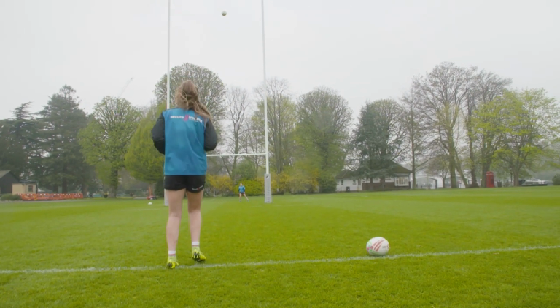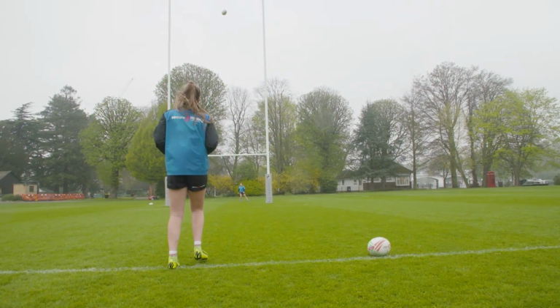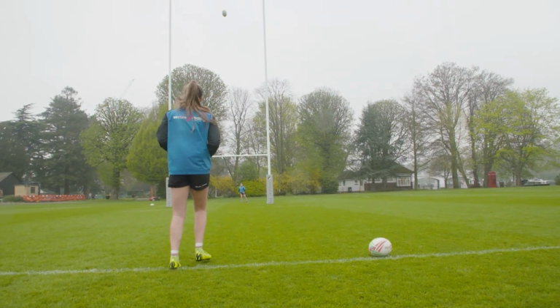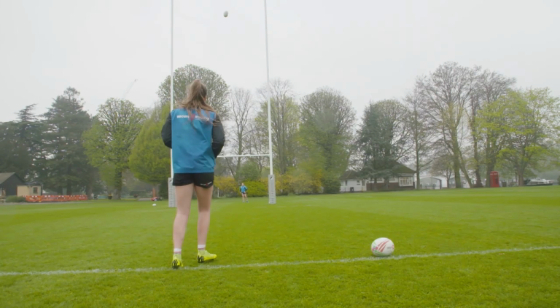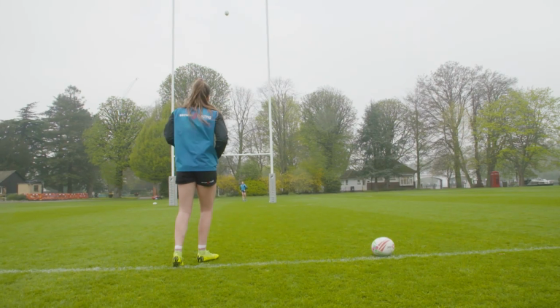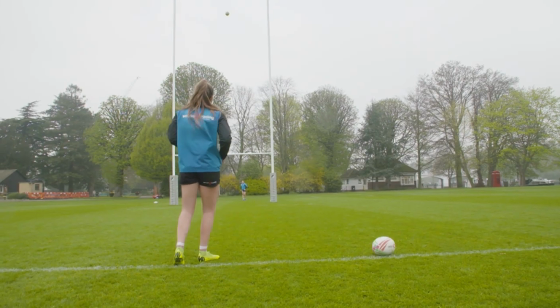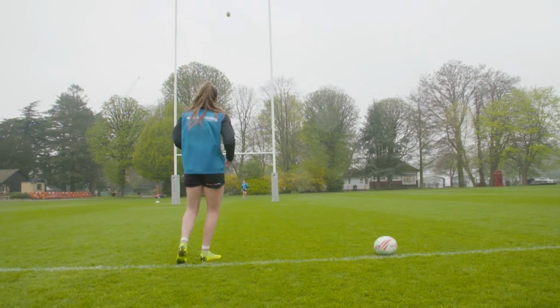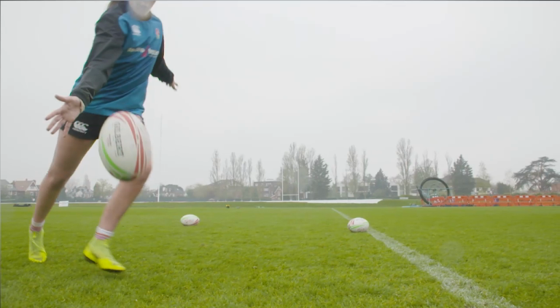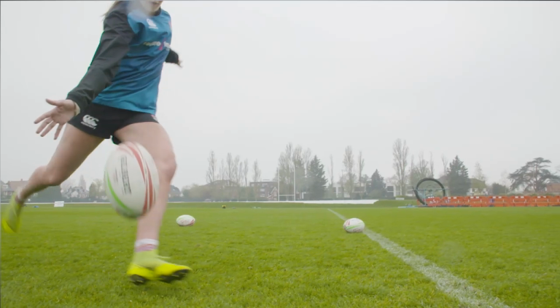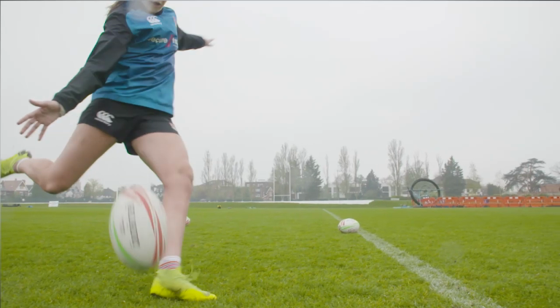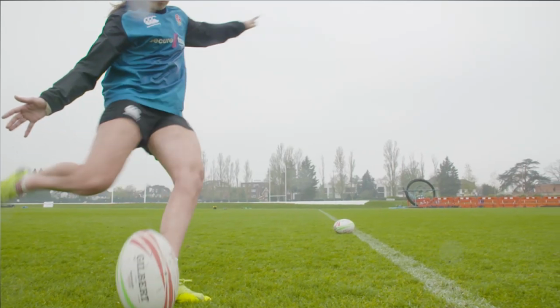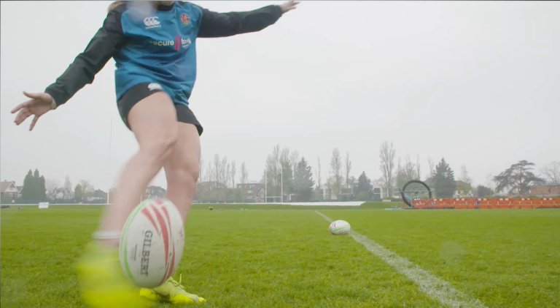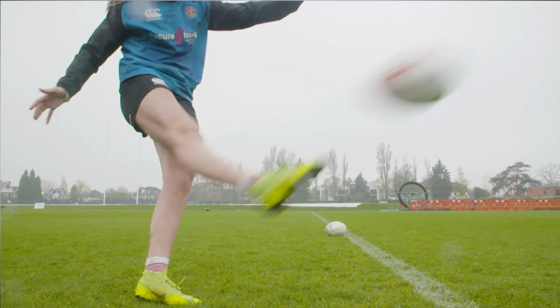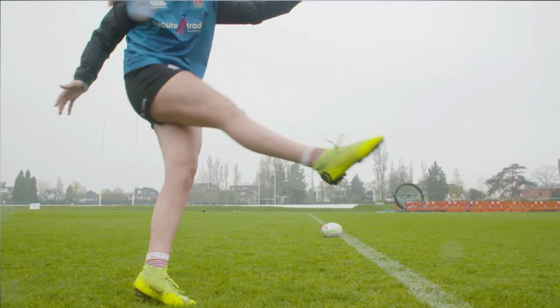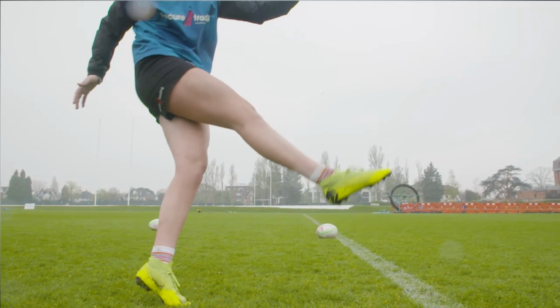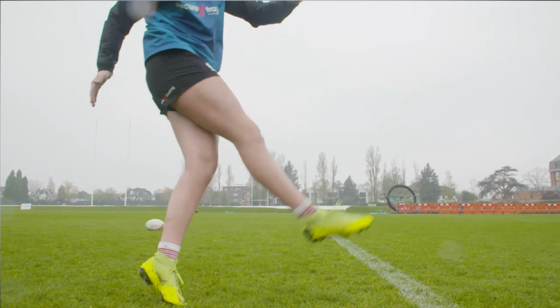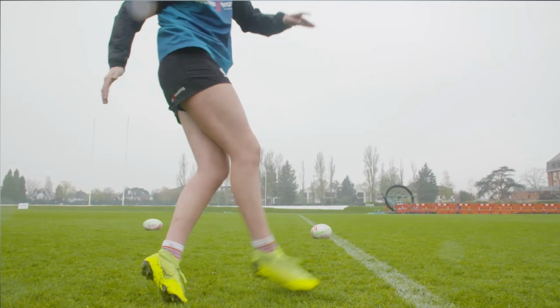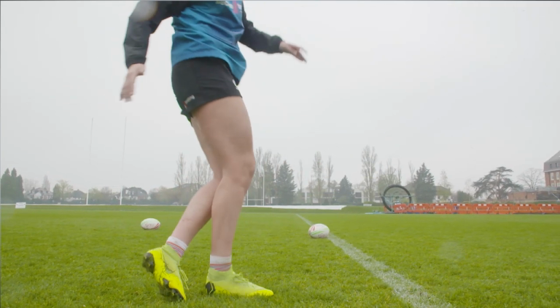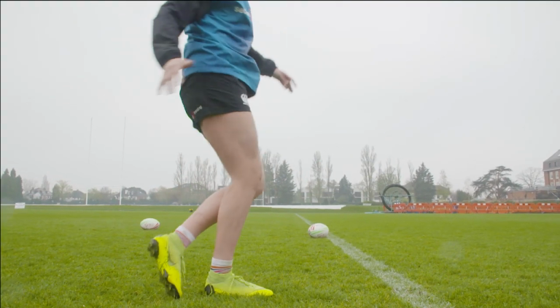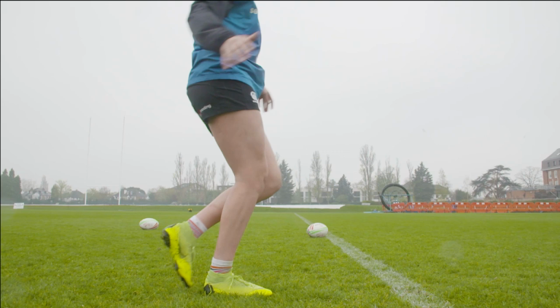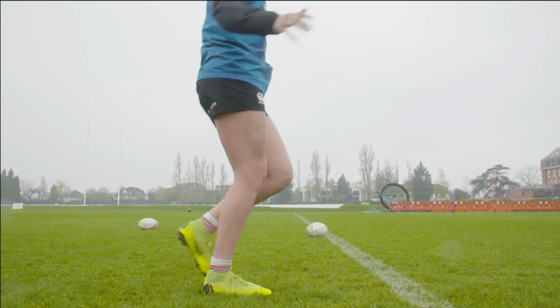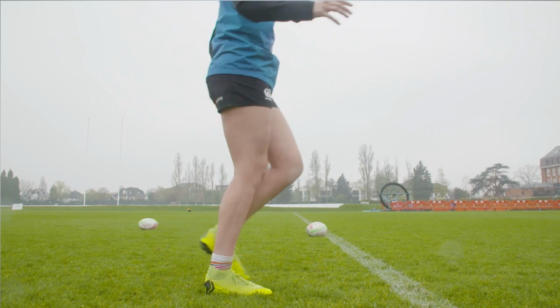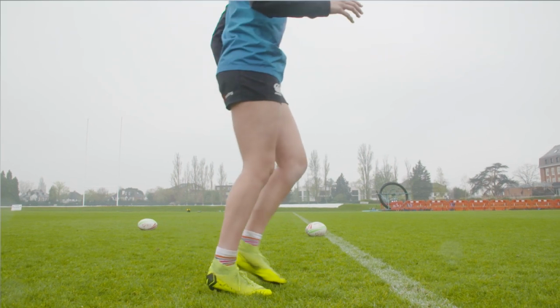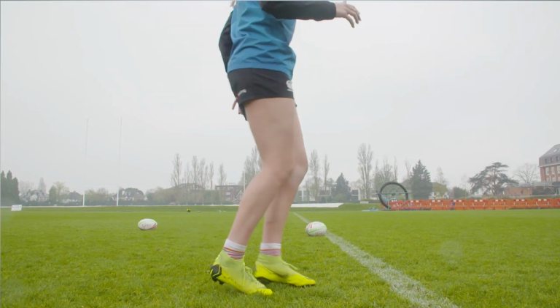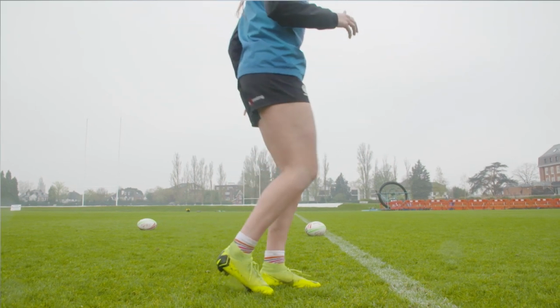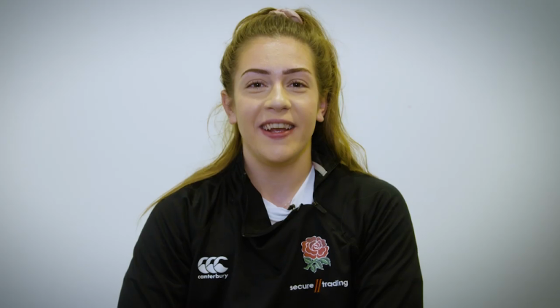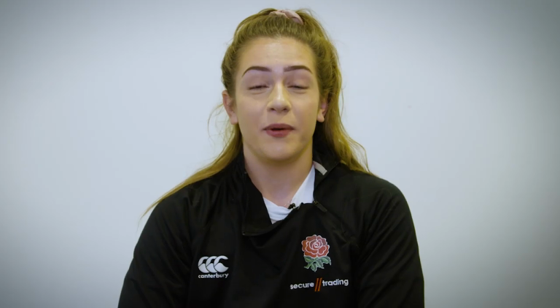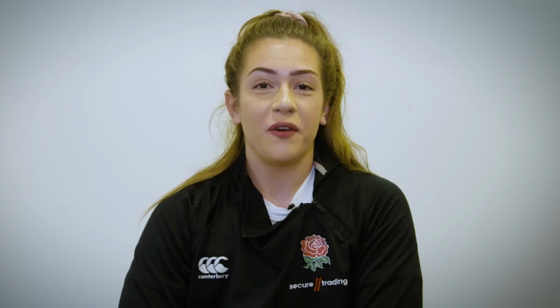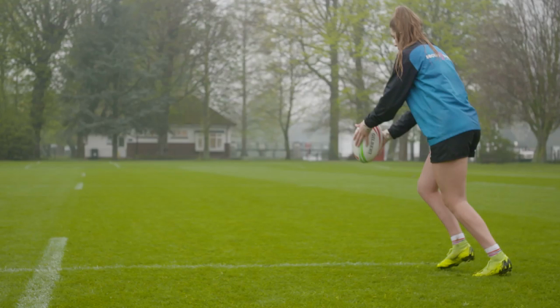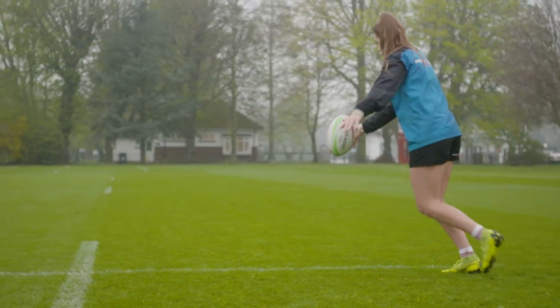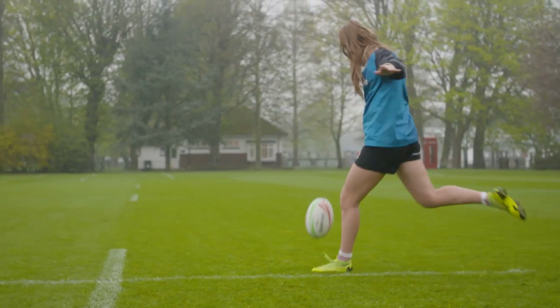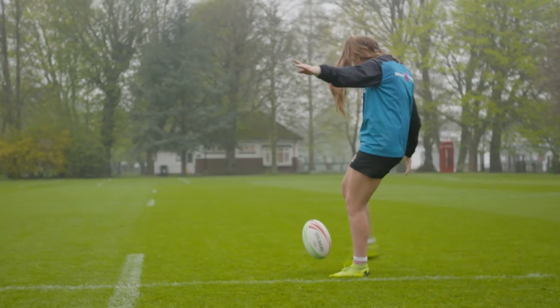My third tip would be to really get through the ball, so once you've made contact, carry on your run and keep momentum. And my fourth tip would be to make sure you've got a good friend to kick the ball back to you.